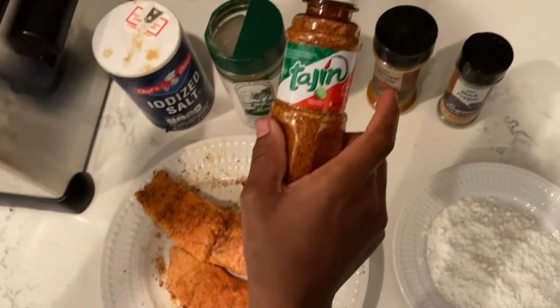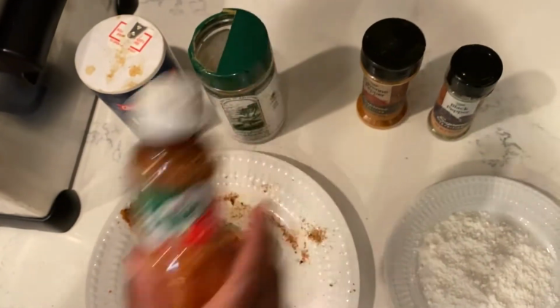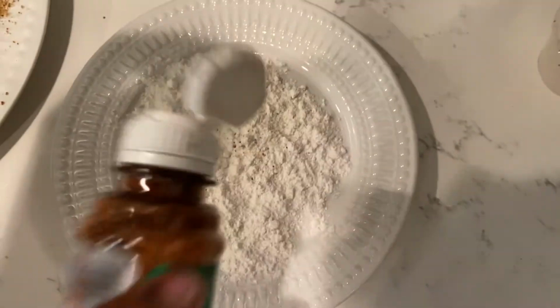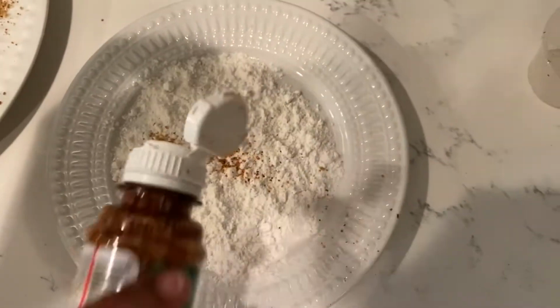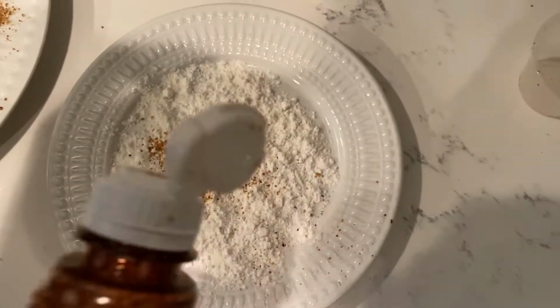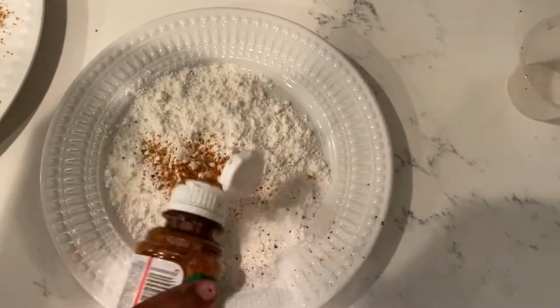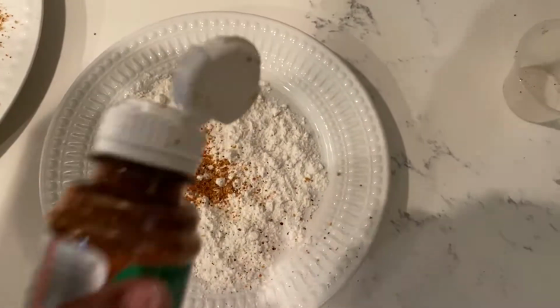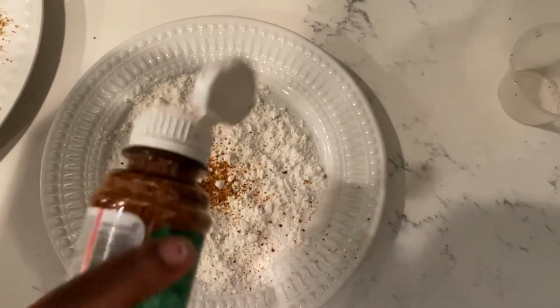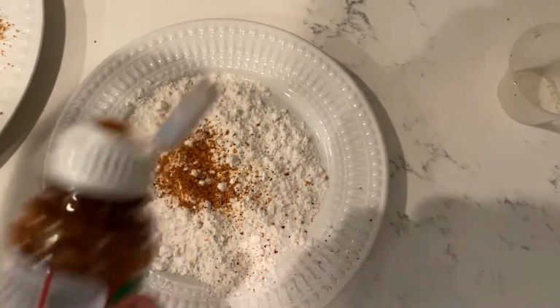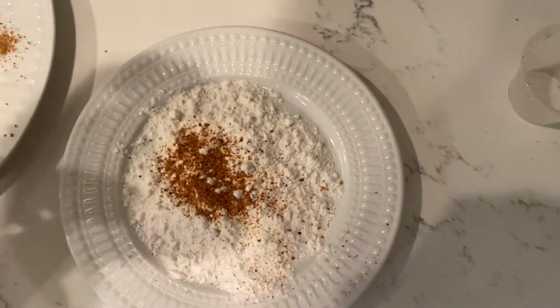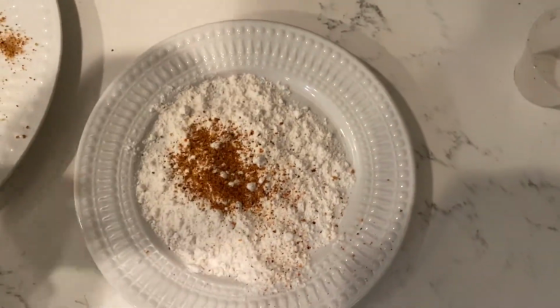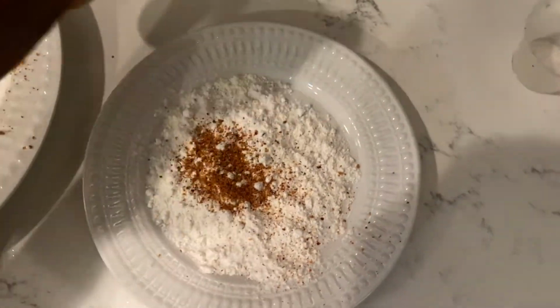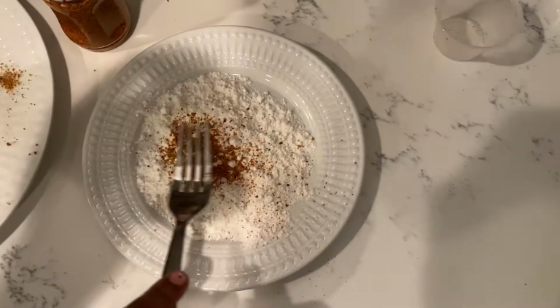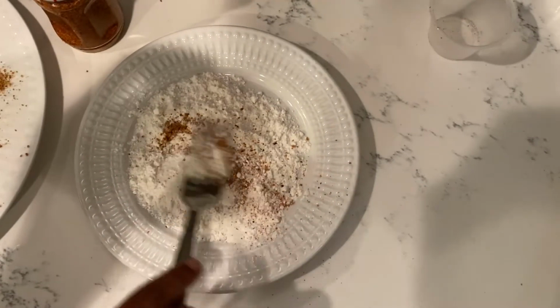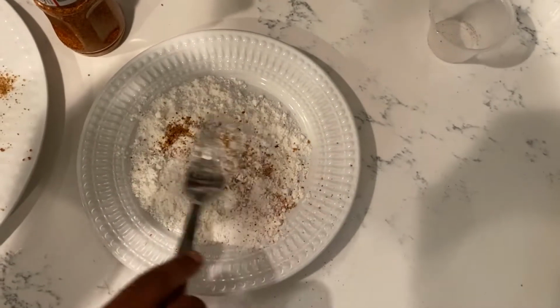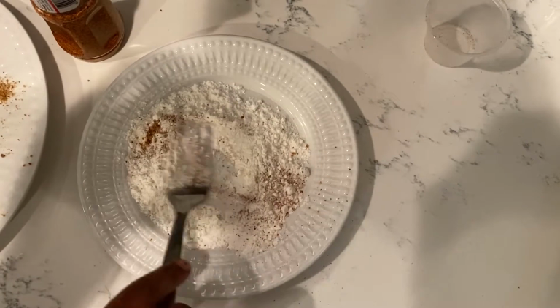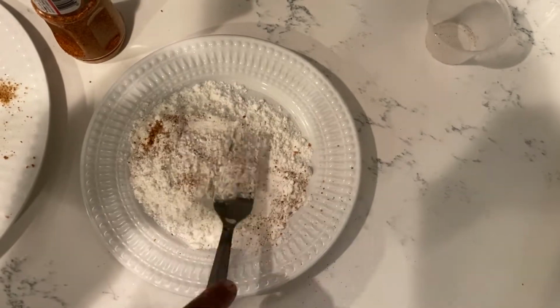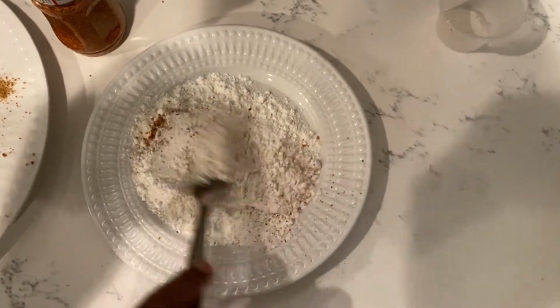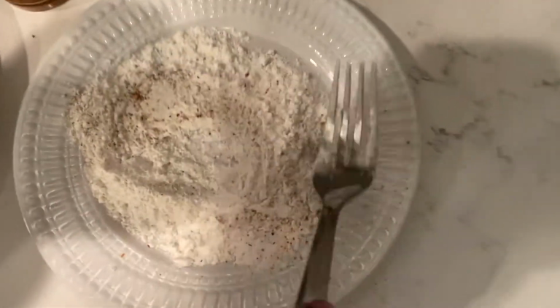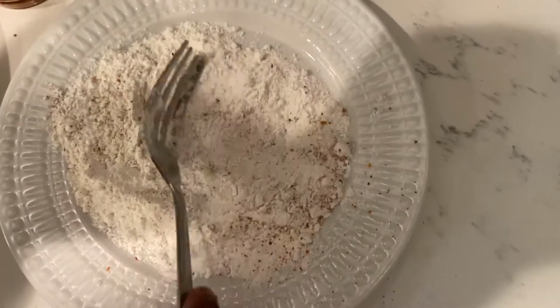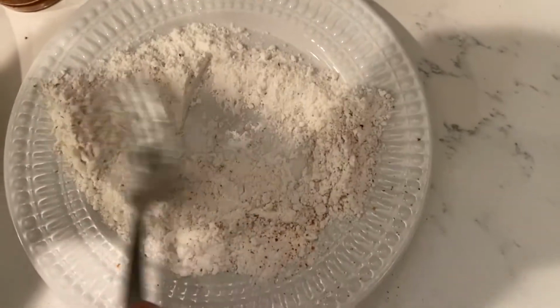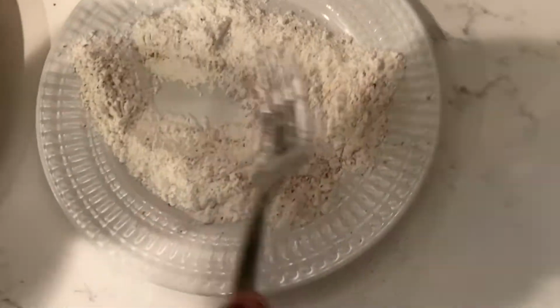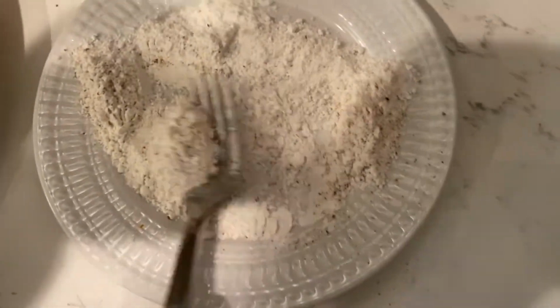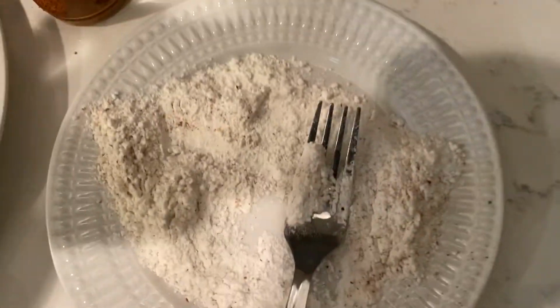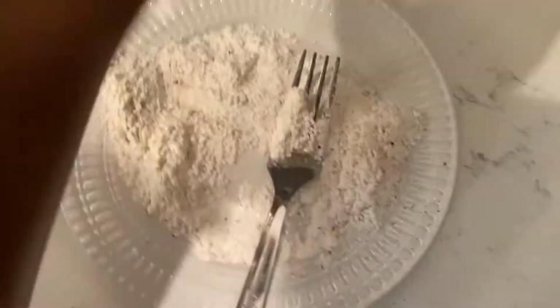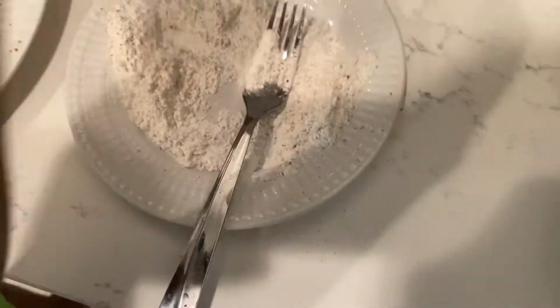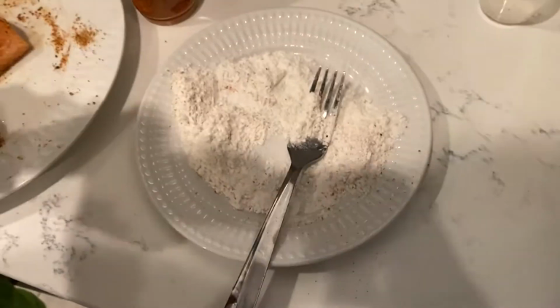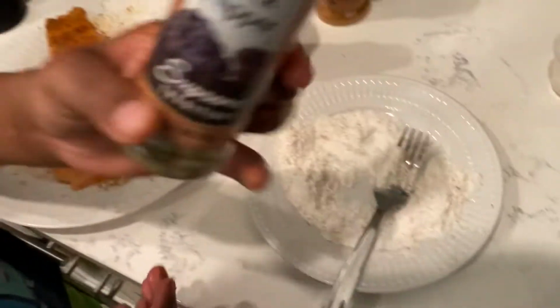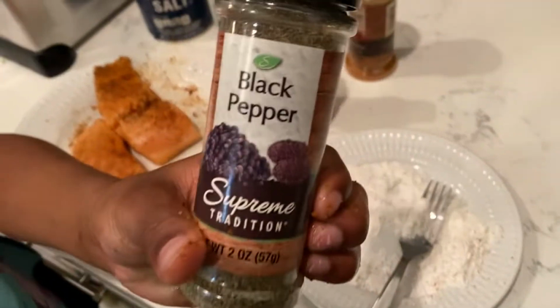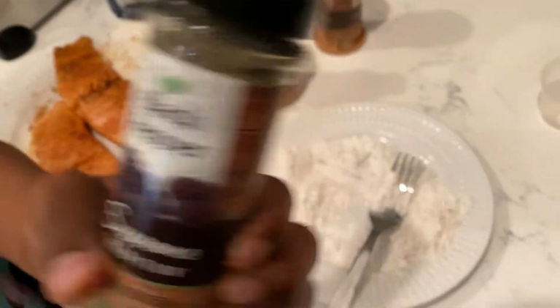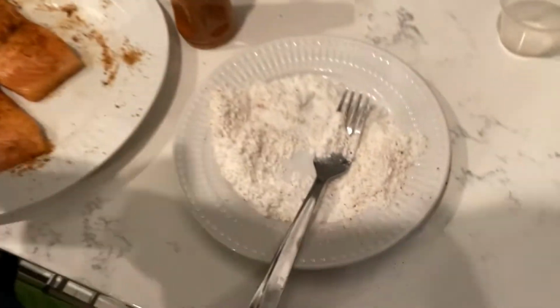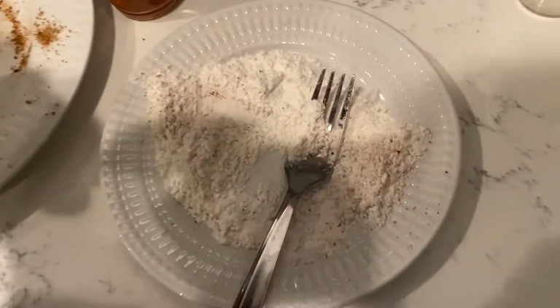After that's done, you want to get some flour and sprinkle a little bit of tahini seasoning in it. Mix it with a fork. A dash of black pepper and your mix is complete.